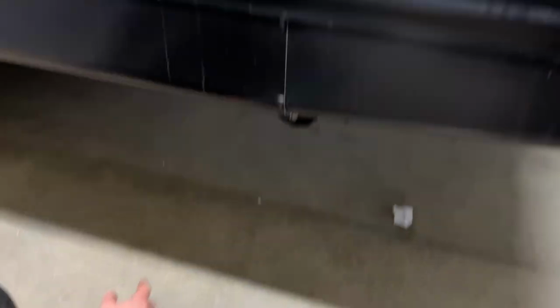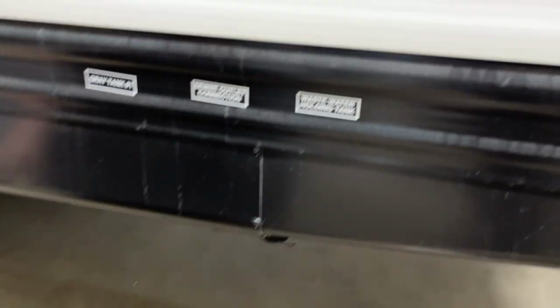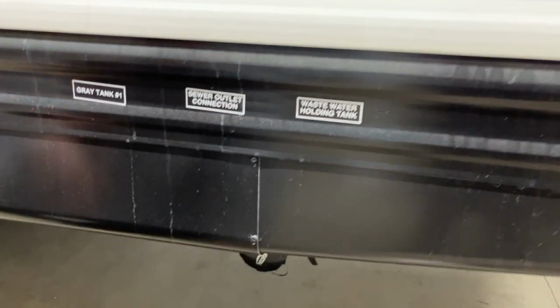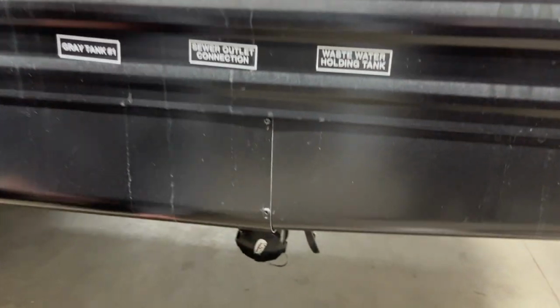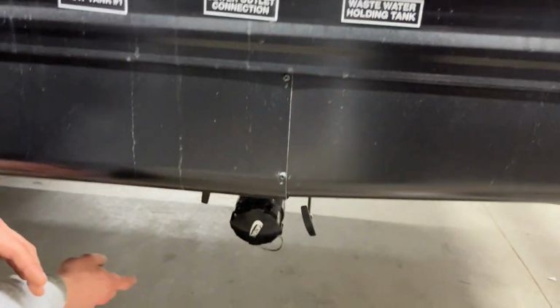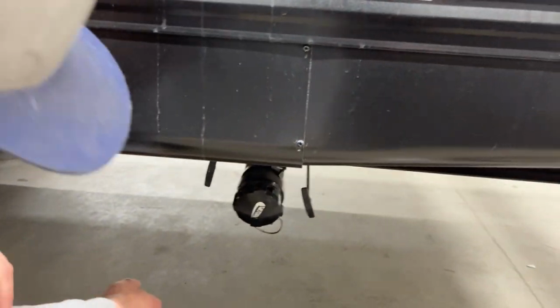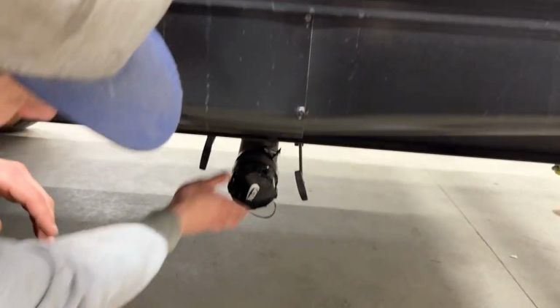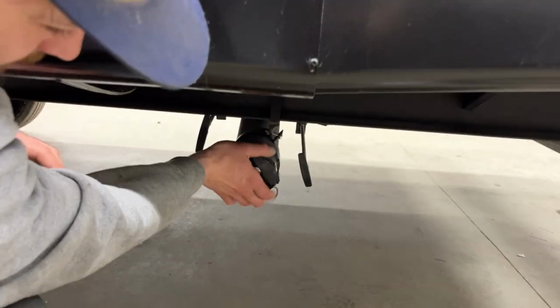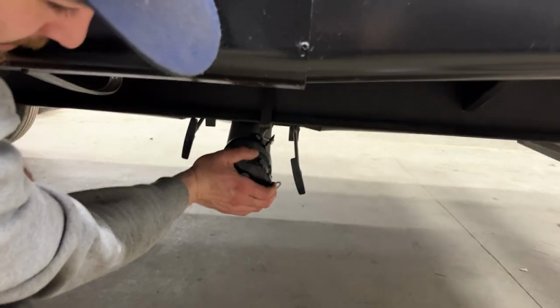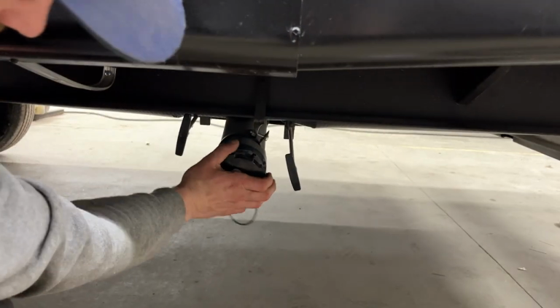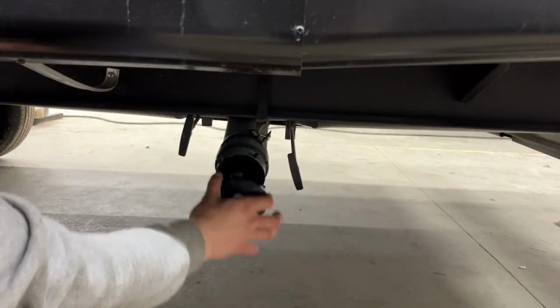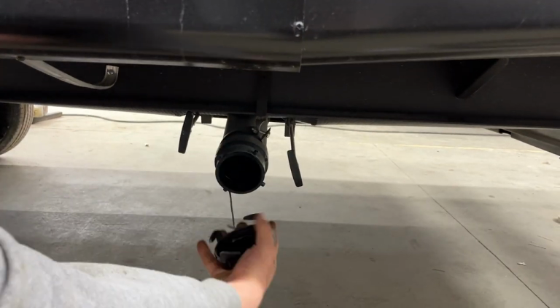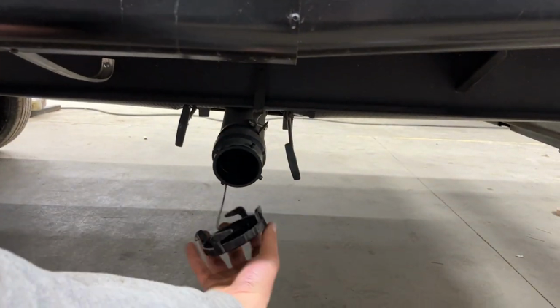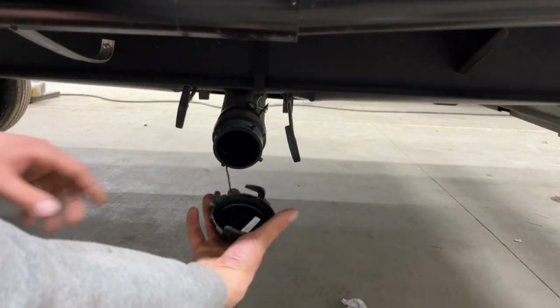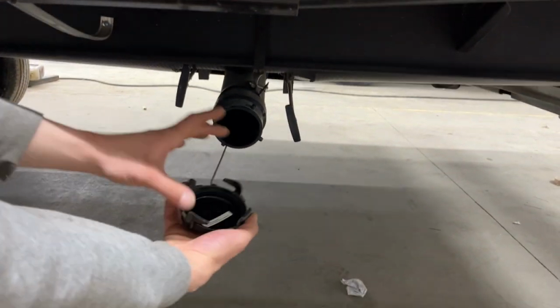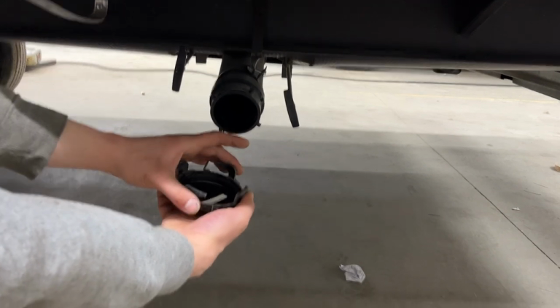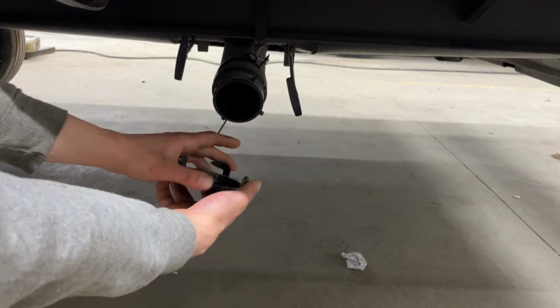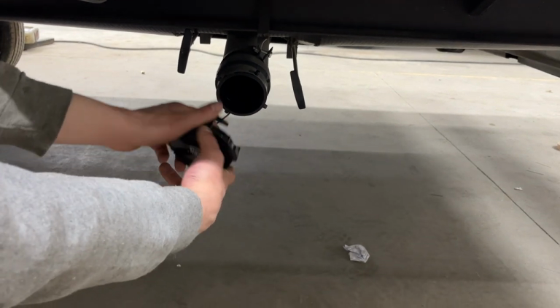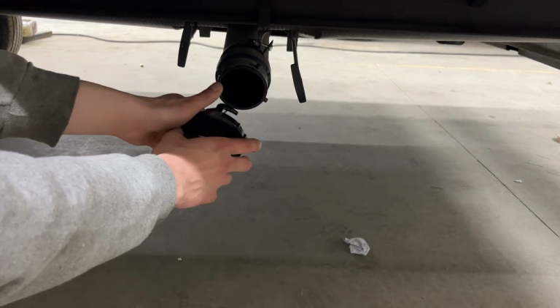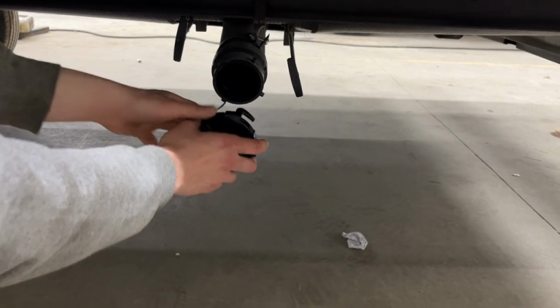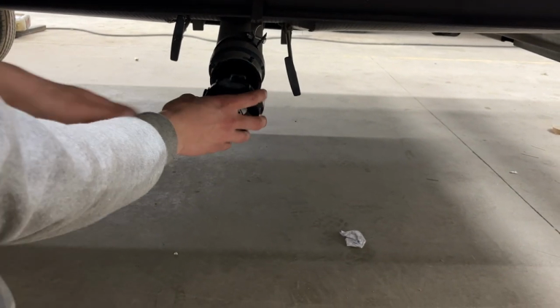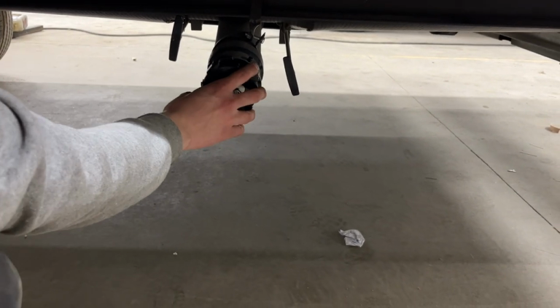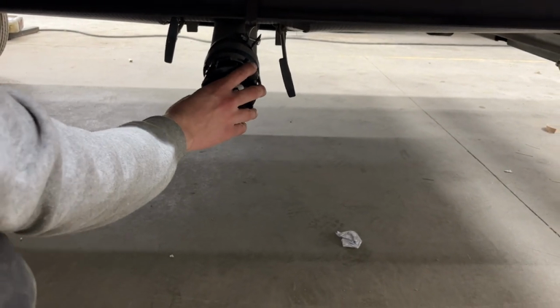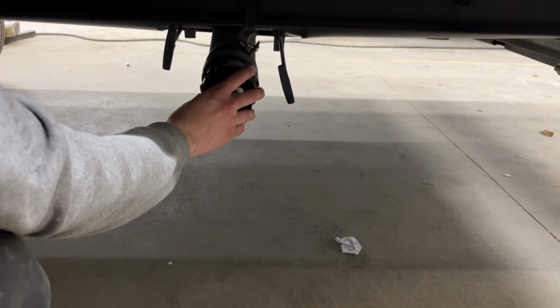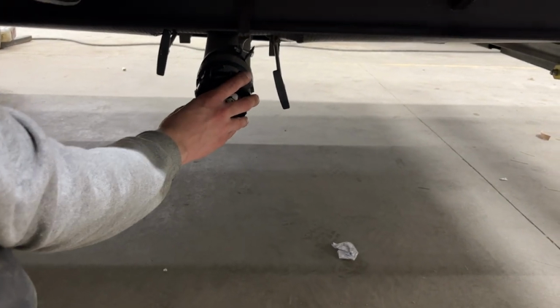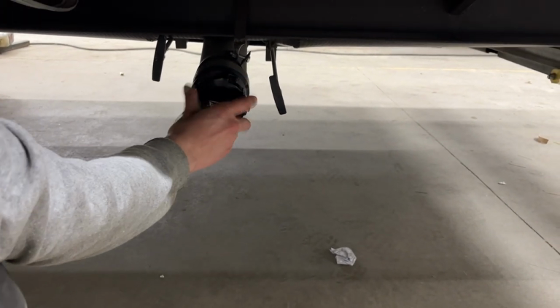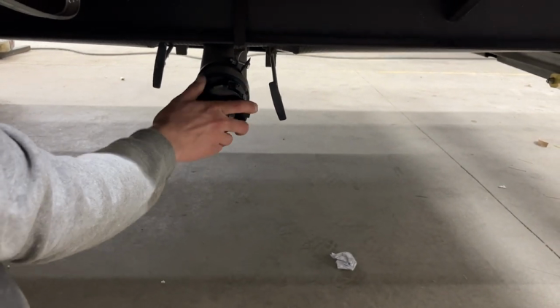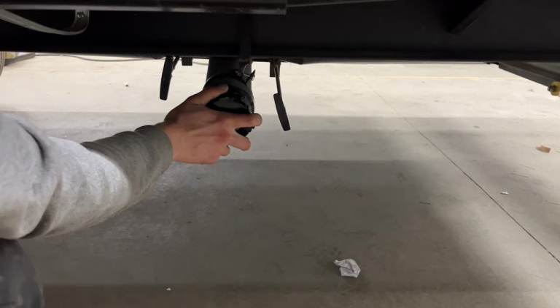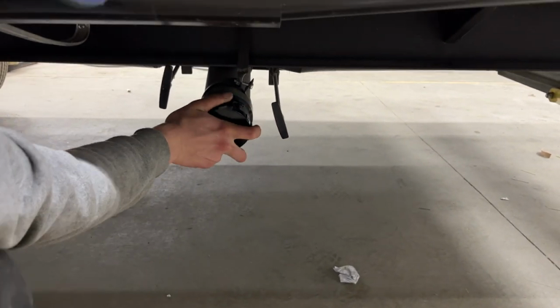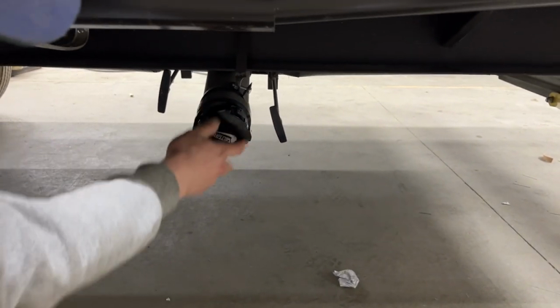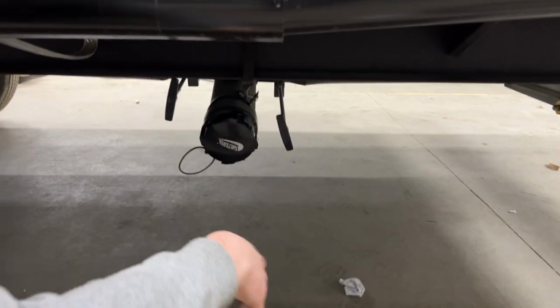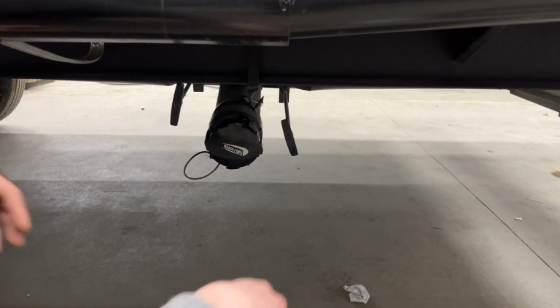Straight up from there is your sewer outlet. Press on that cap and give it a turn to pop it out — you can see it has the same ears as your sewer hose. It attaches the same way: just plug it in and give it a turn until it clicks.